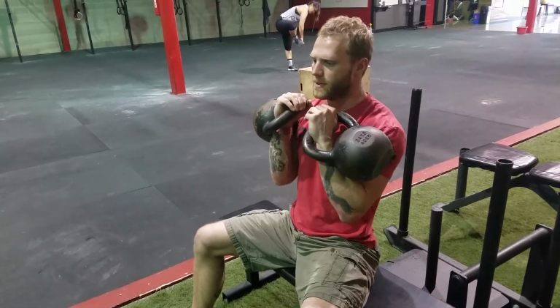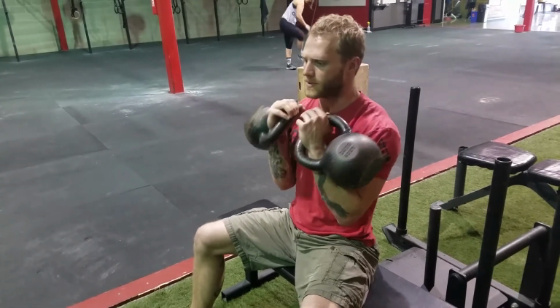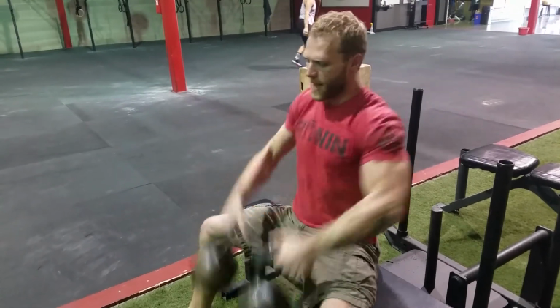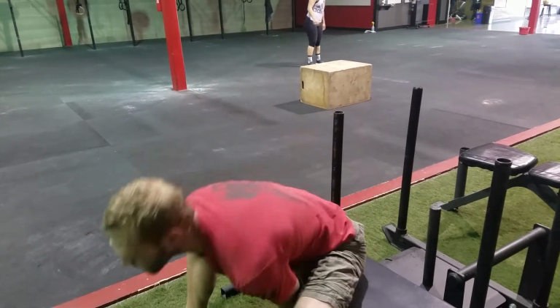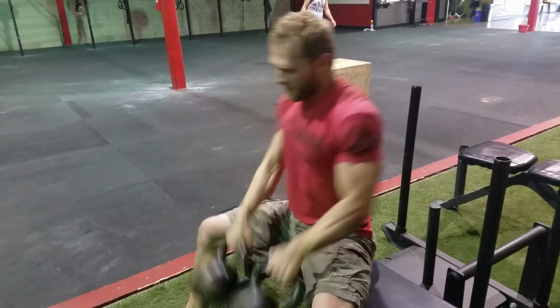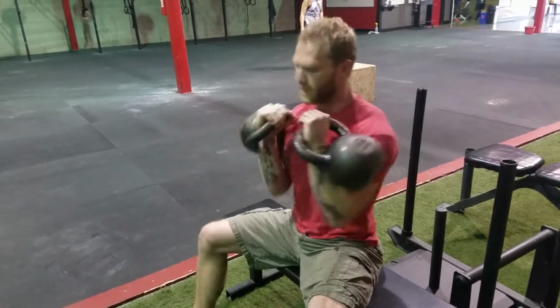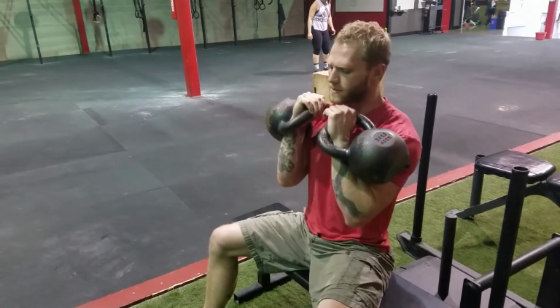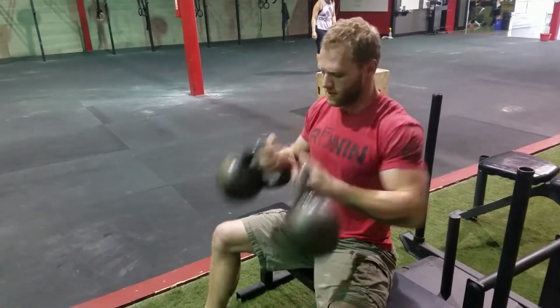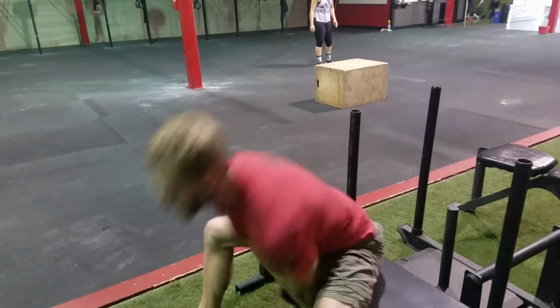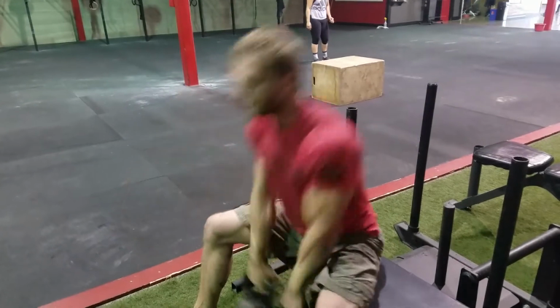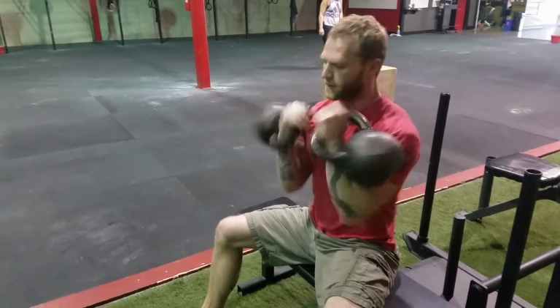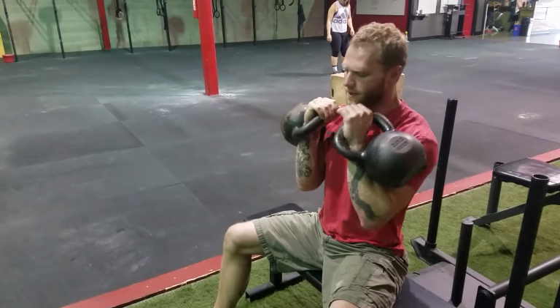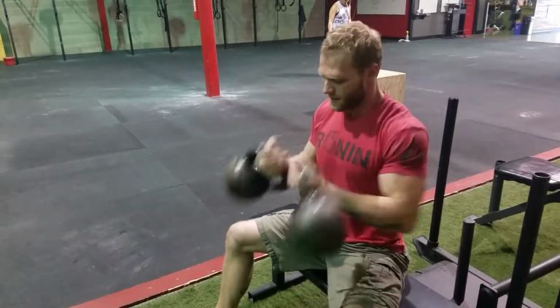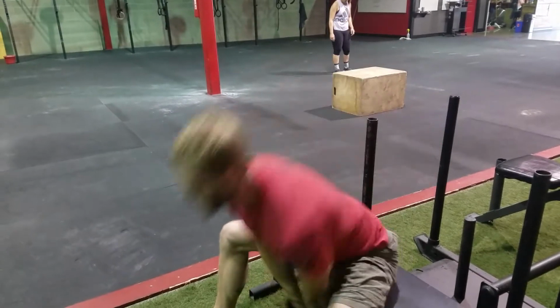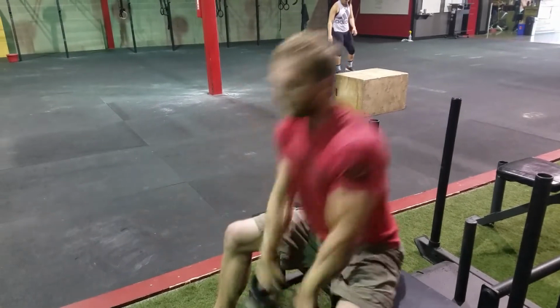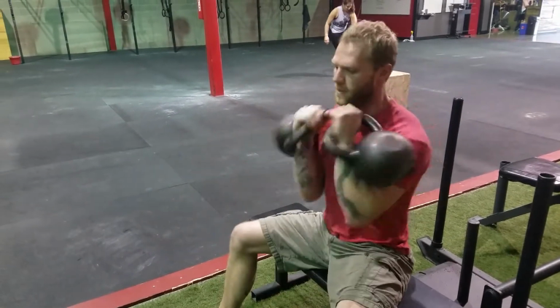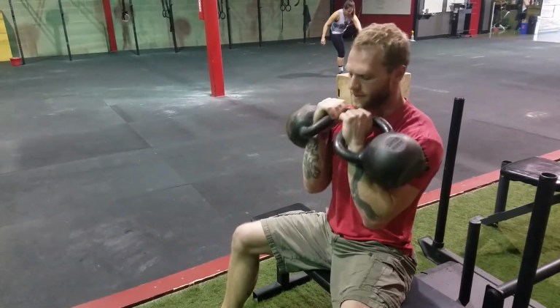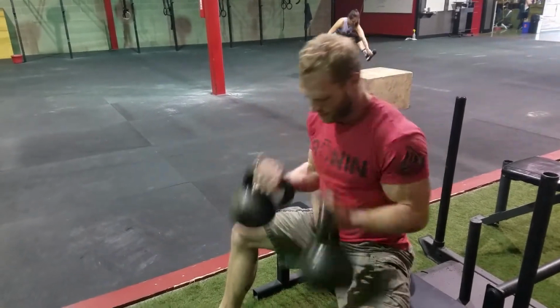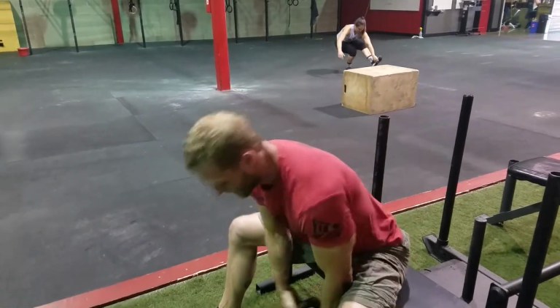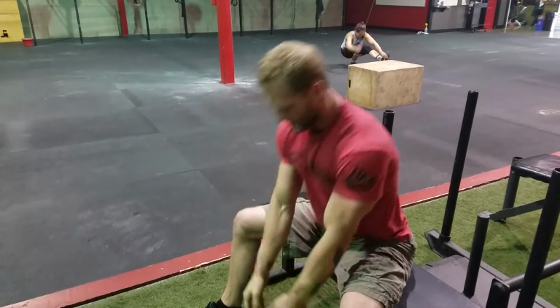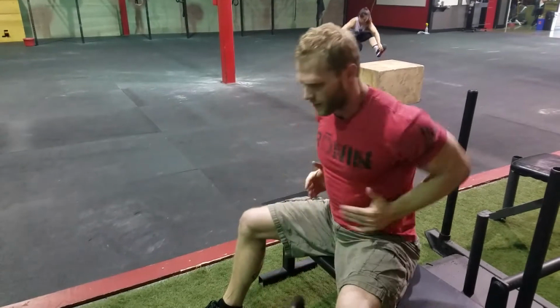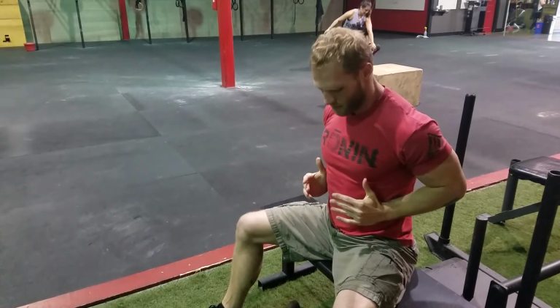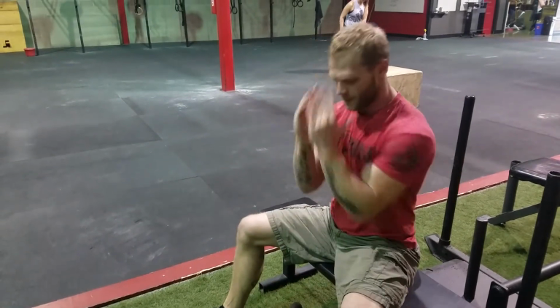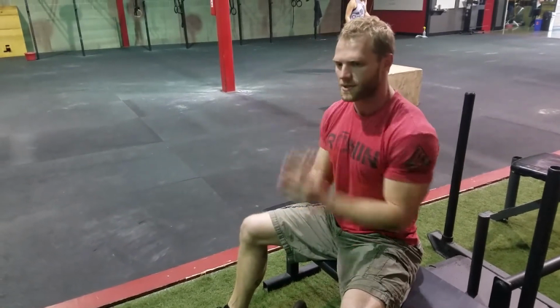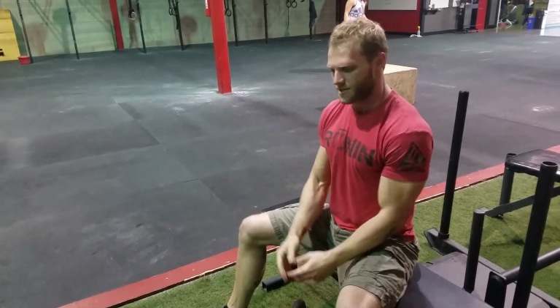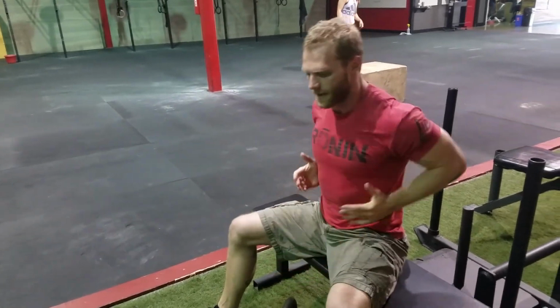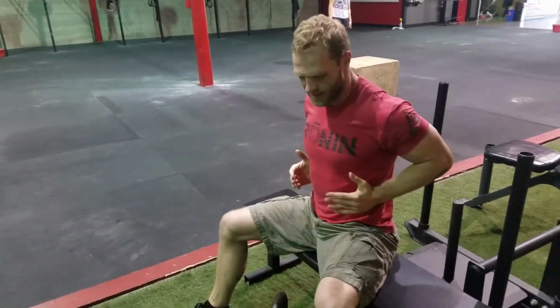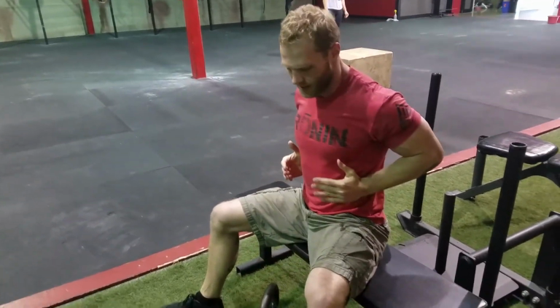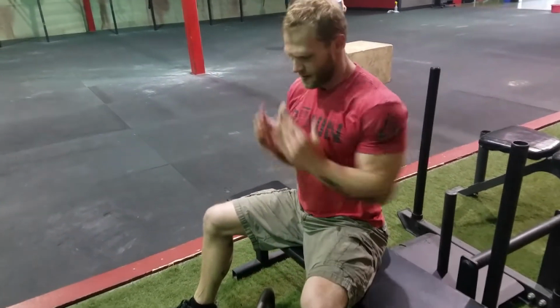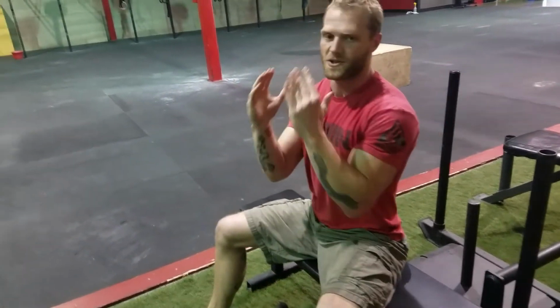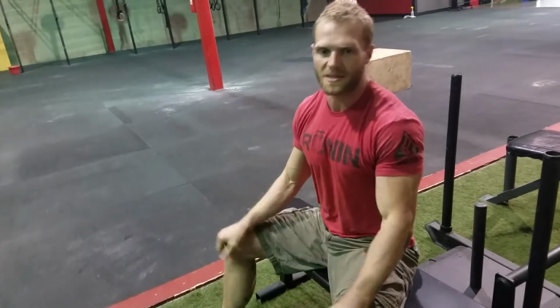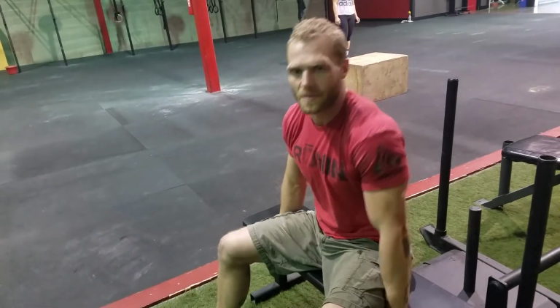Boom, rolls off, back — pull the elbows, pull the elbows. That row, push. You don't want to think about having your hands come to here; you push your hands into the corners of the bell.